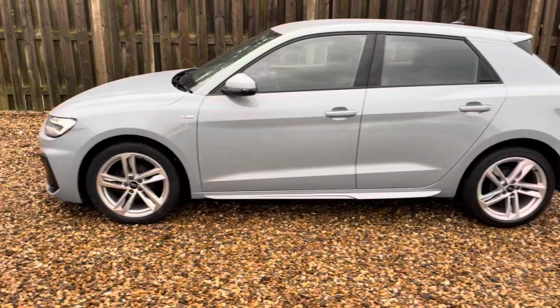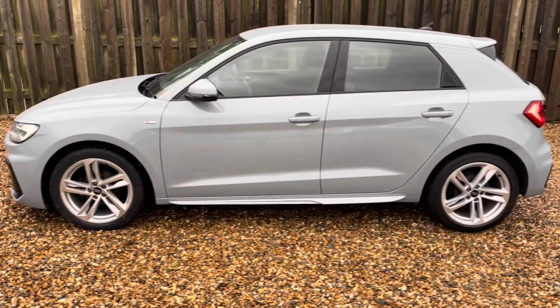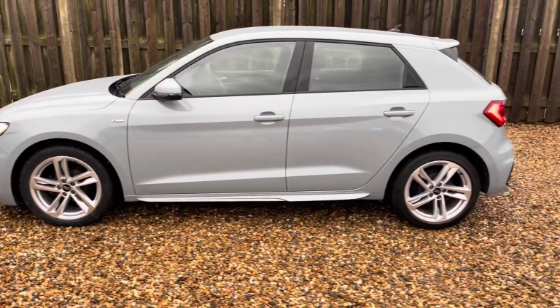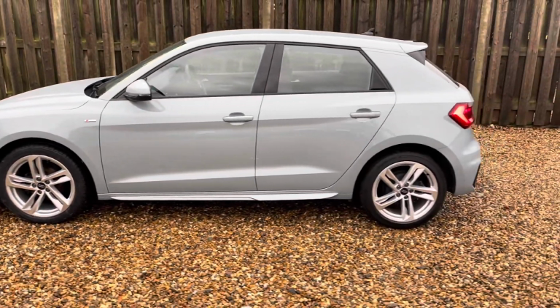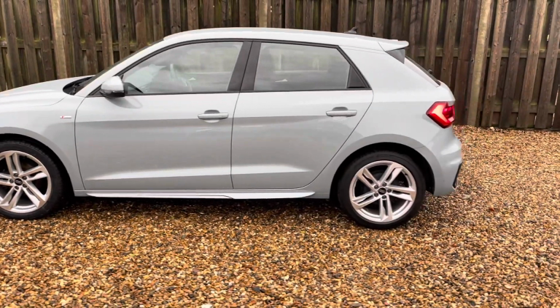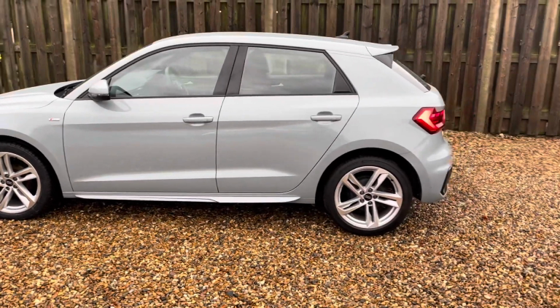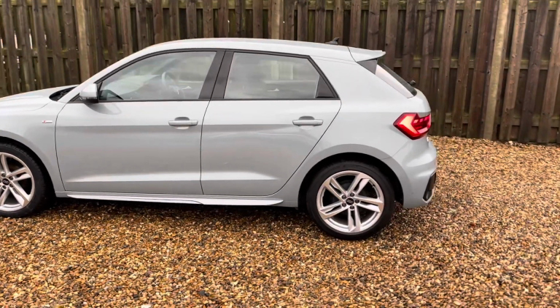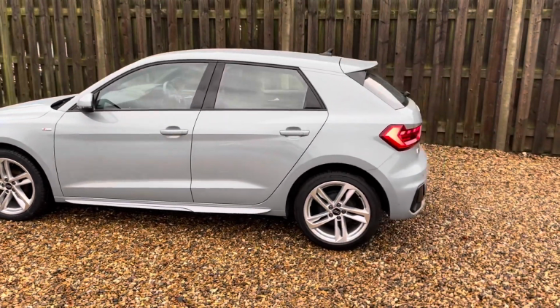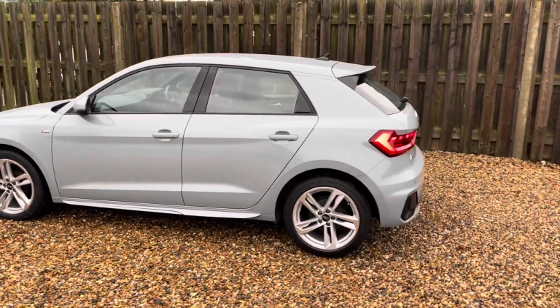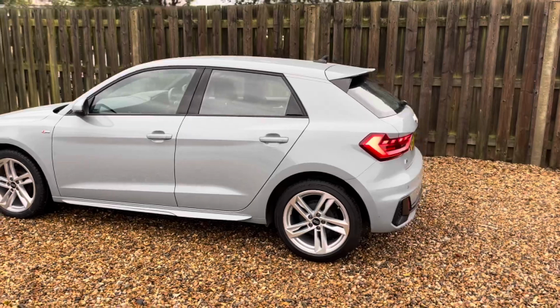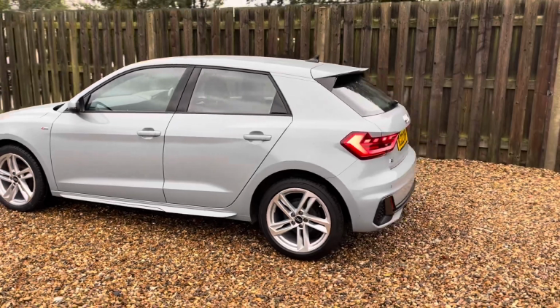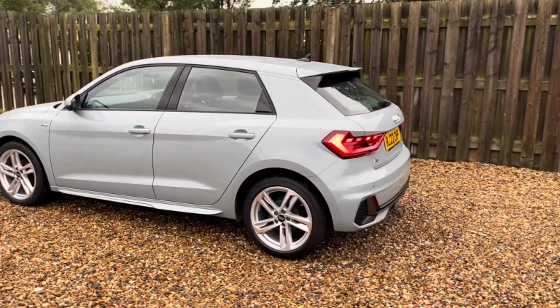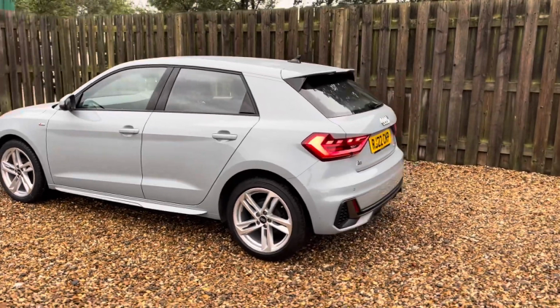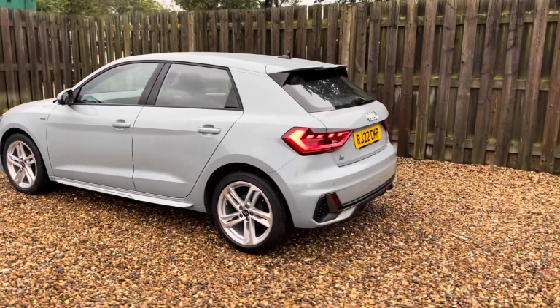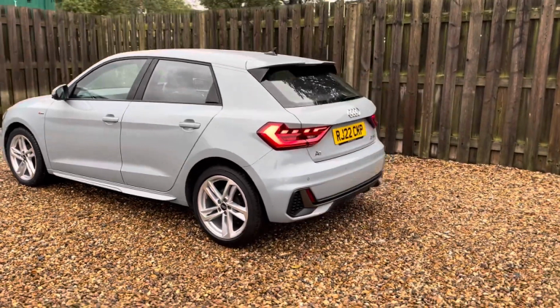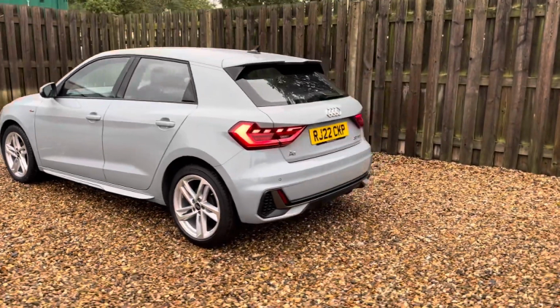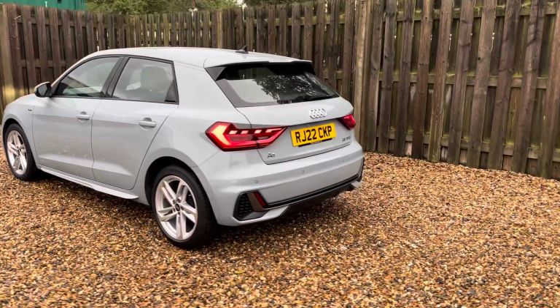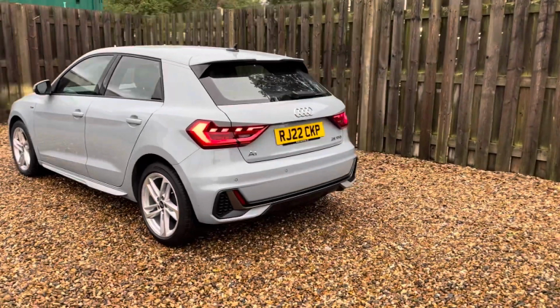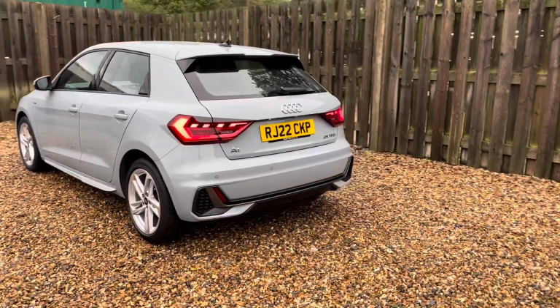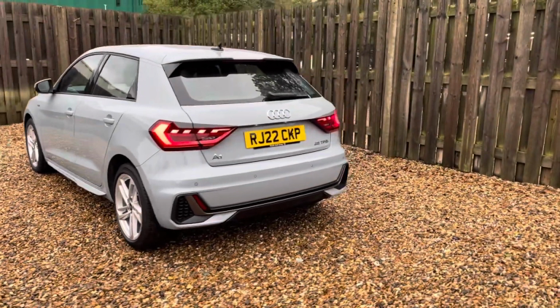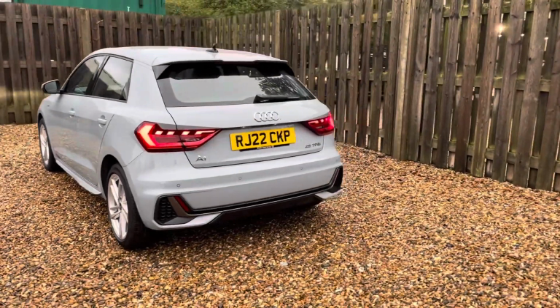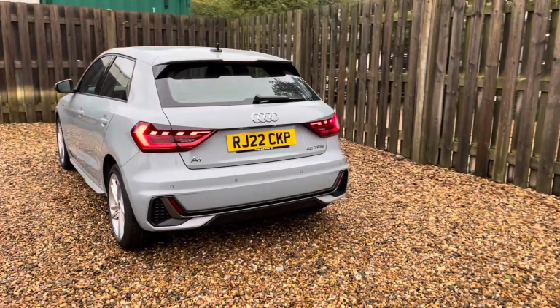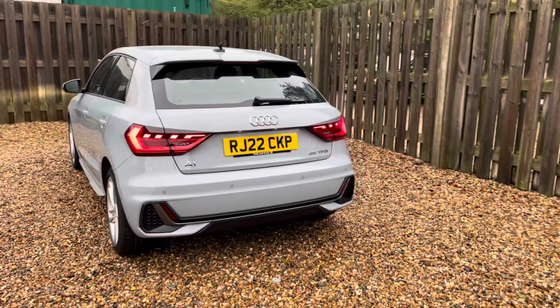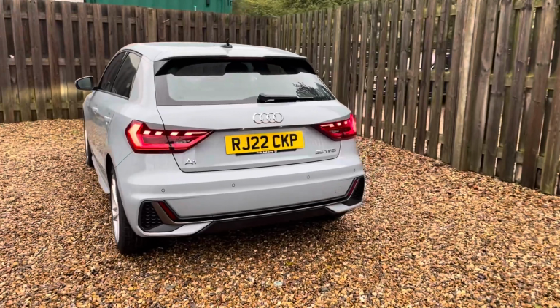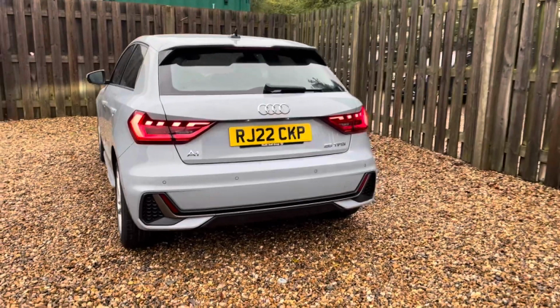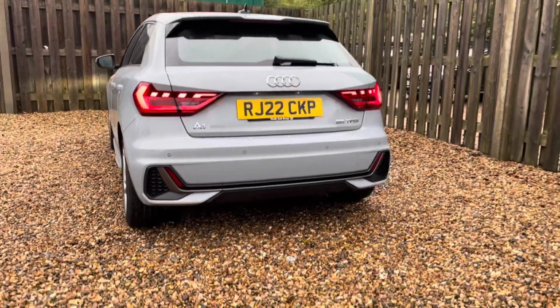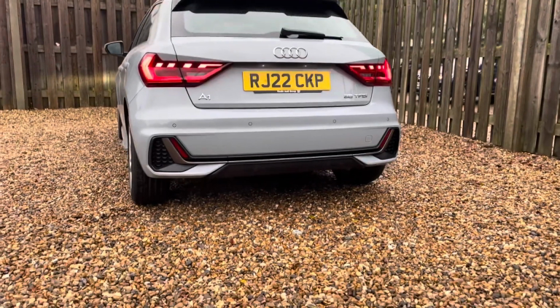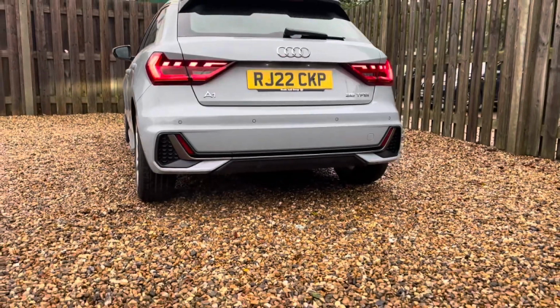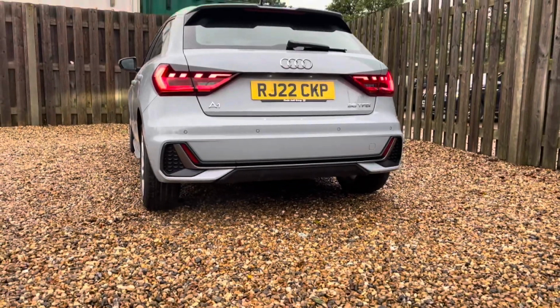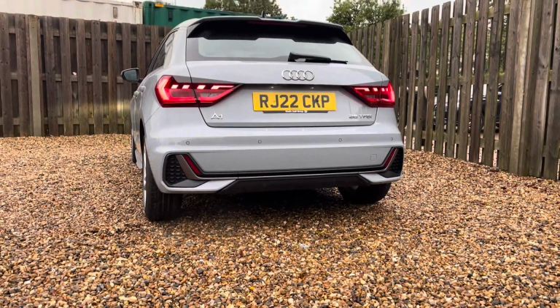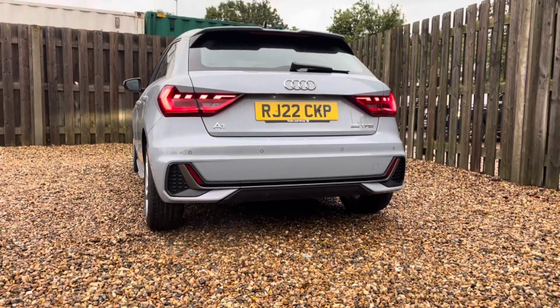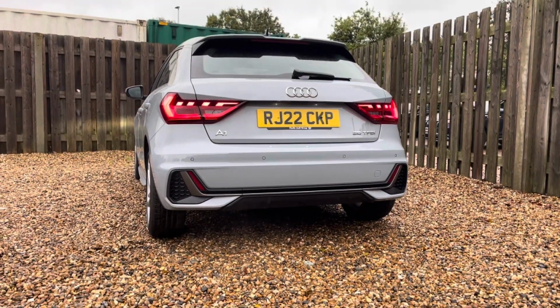As we move around the vehicle, you'll notice the glossy black trim surrounding the glasshouse, causing a stylish contrast with the body colour. This vehicle also includes discreetly integrated rear parking sensors, which can be easily activated by engaging the reverse gear.